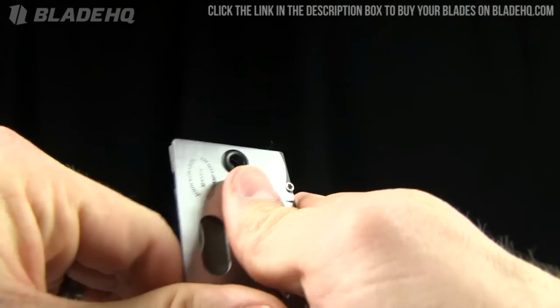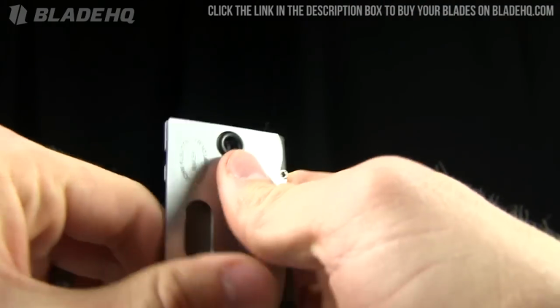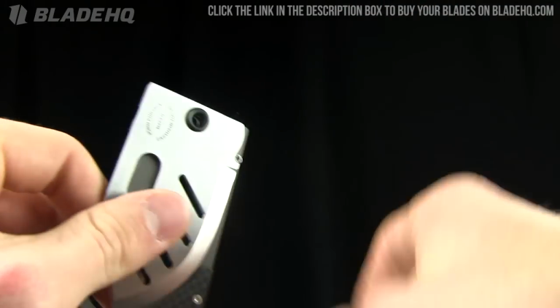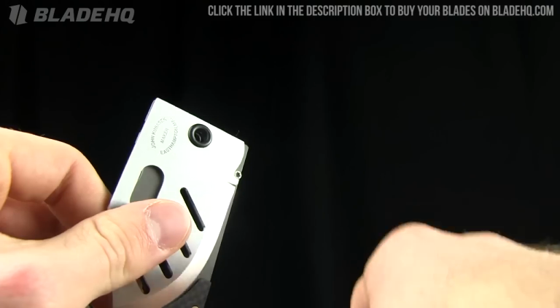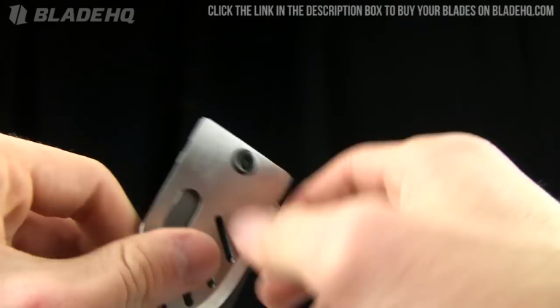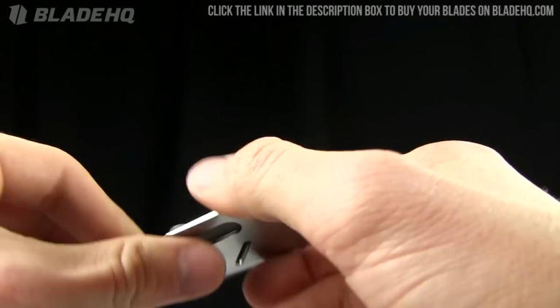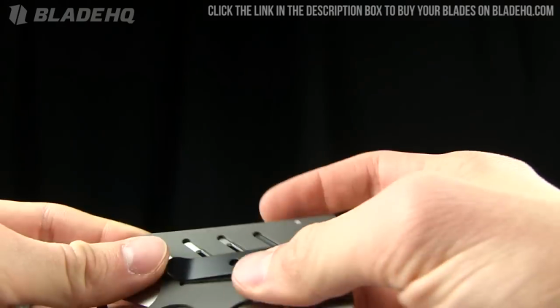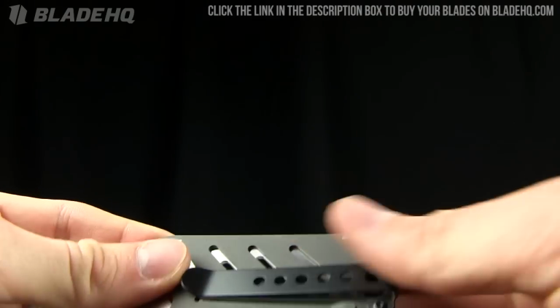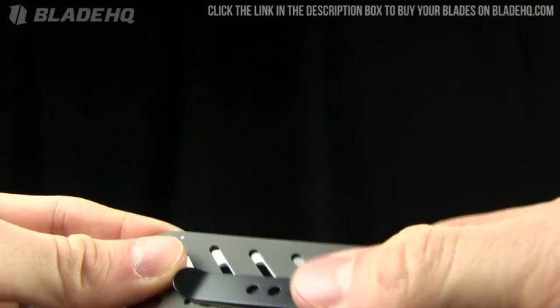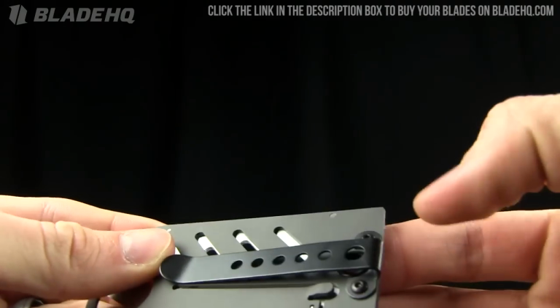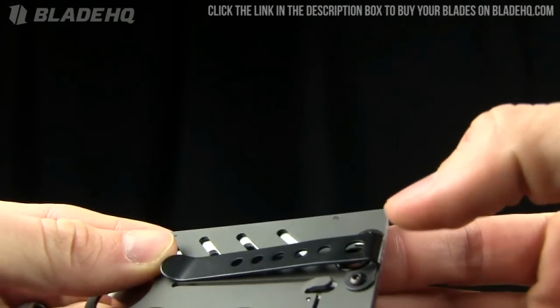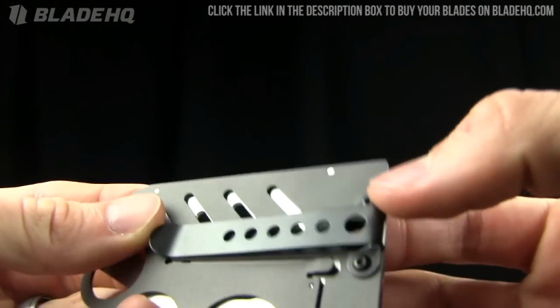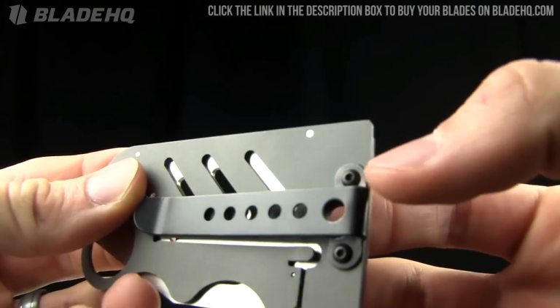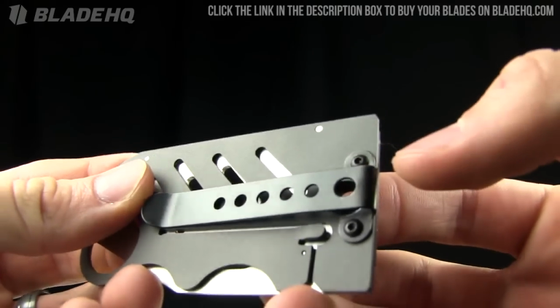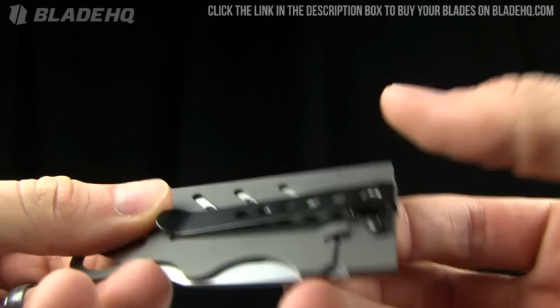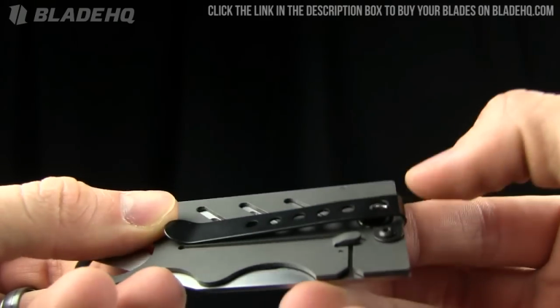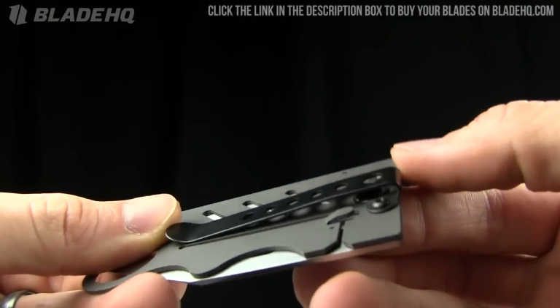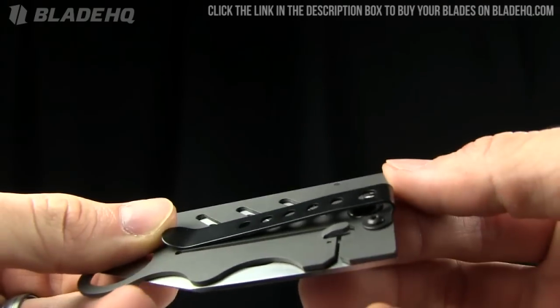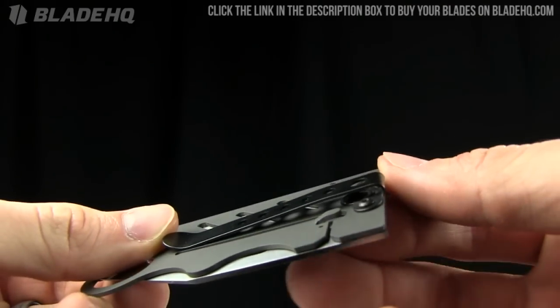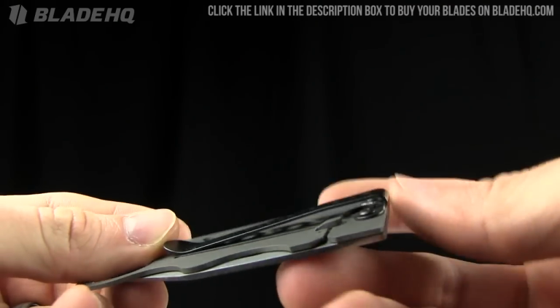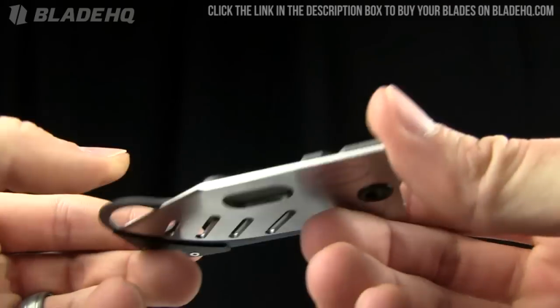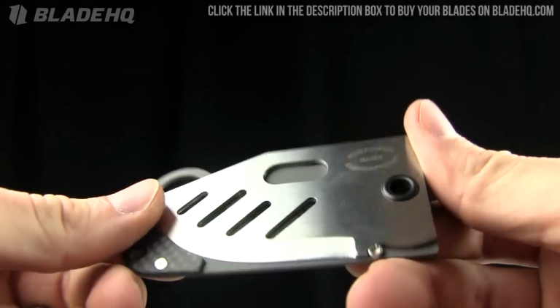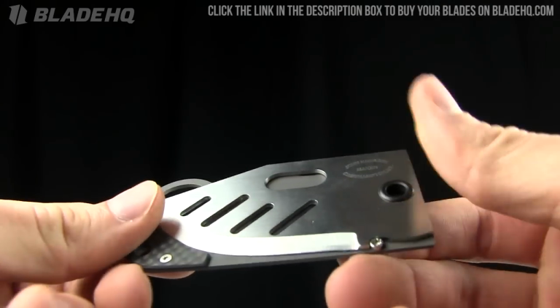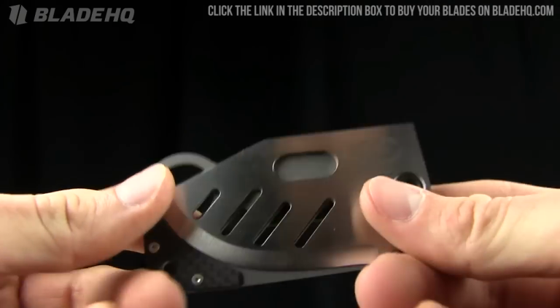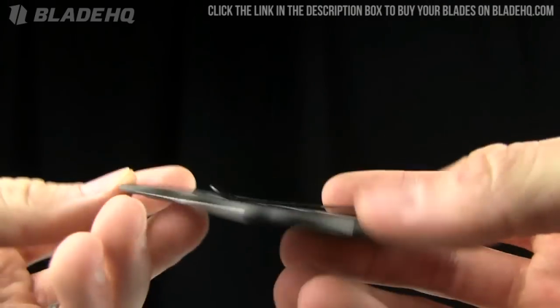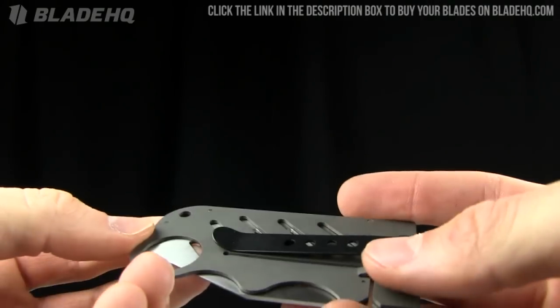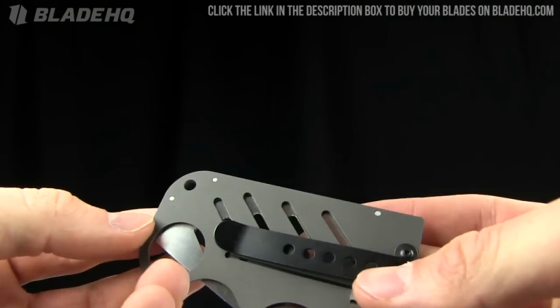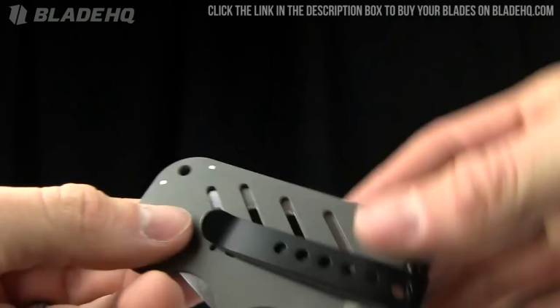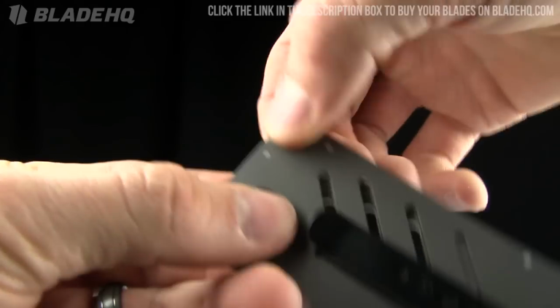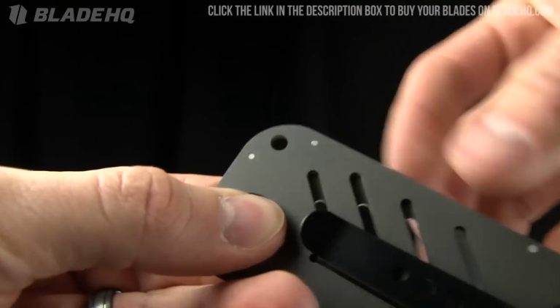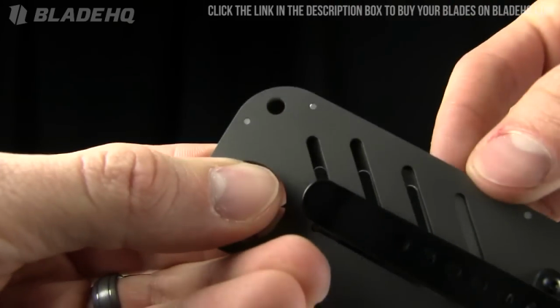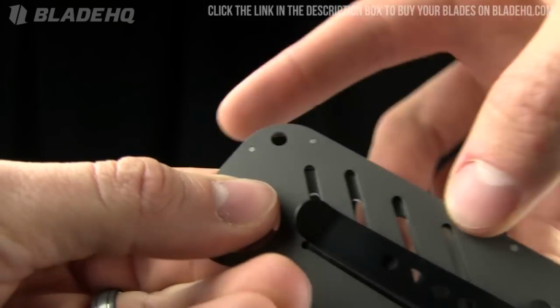I think it's a stainless steel pocket clip on it, and it is removable if you wanted to go without it. There's also kind of a lanyard hole there as well.